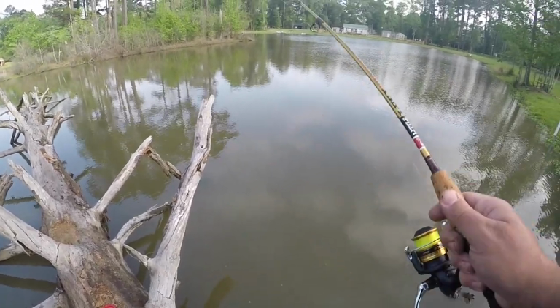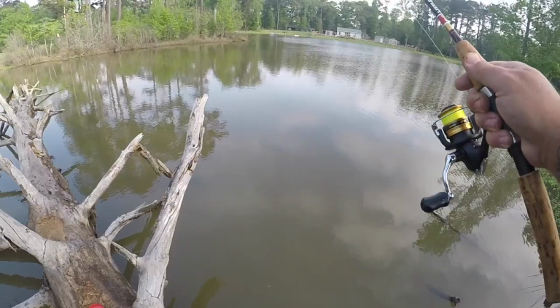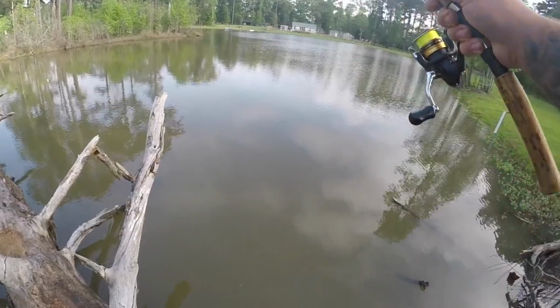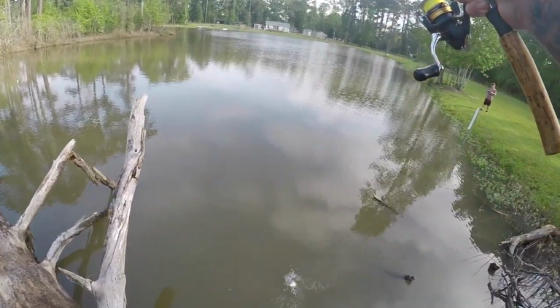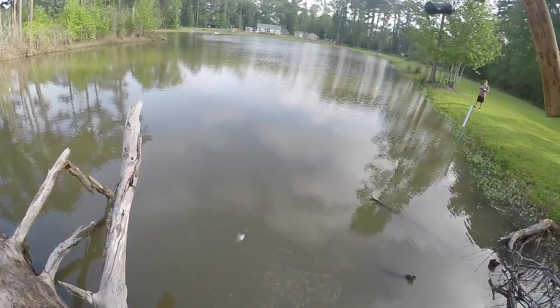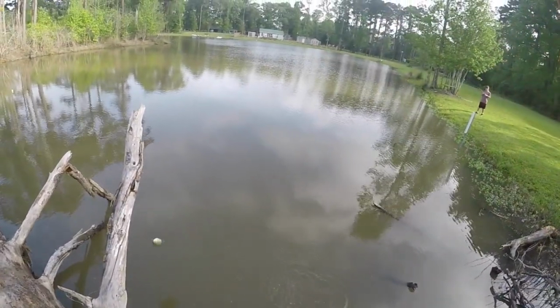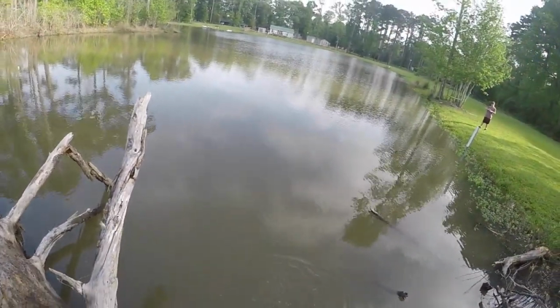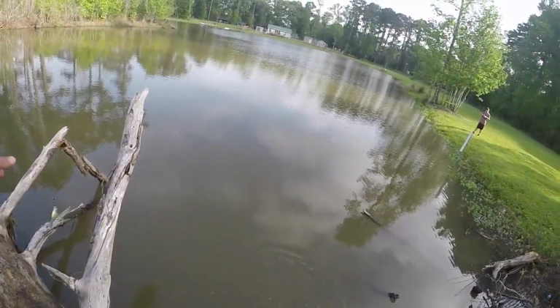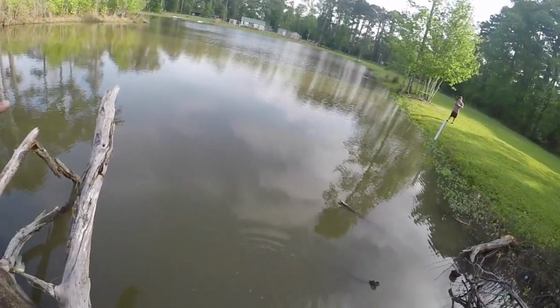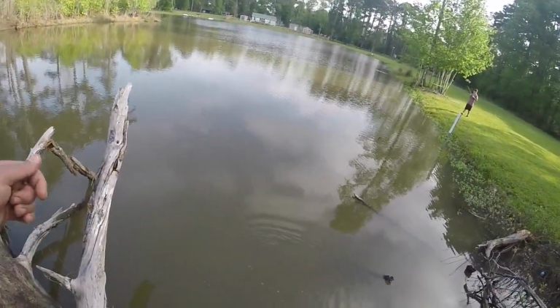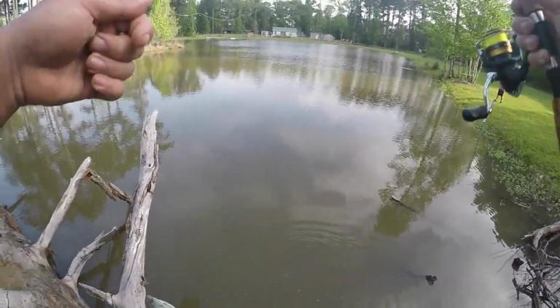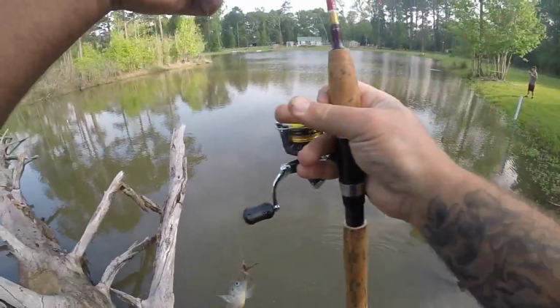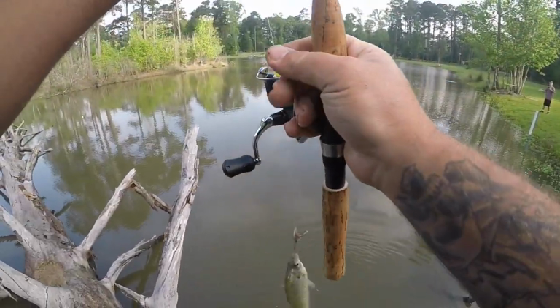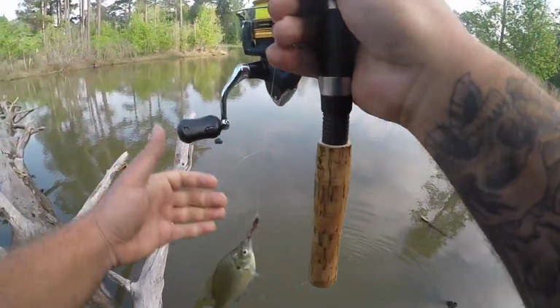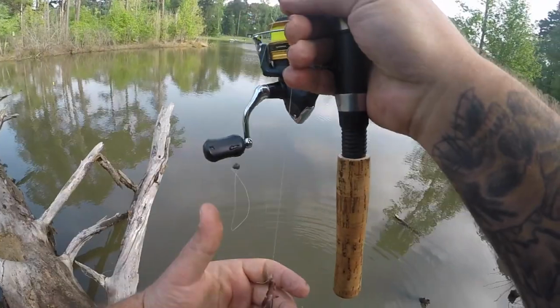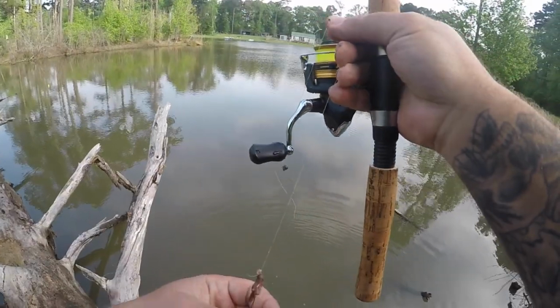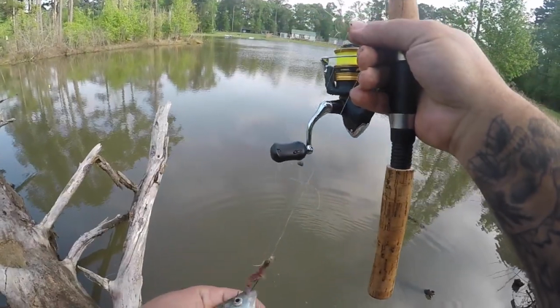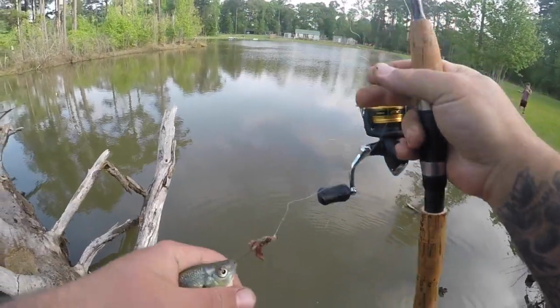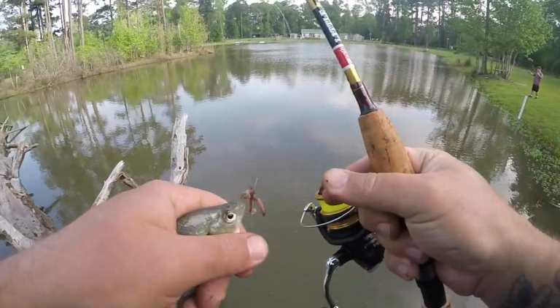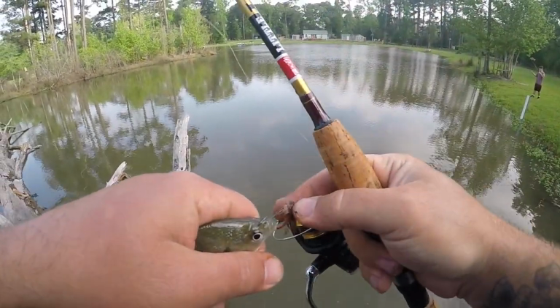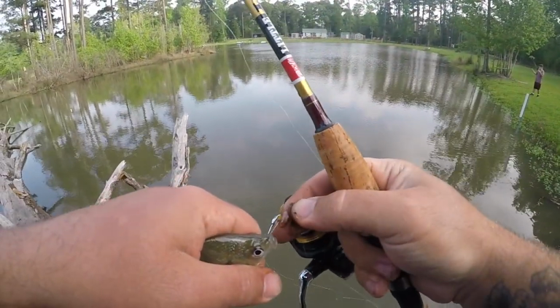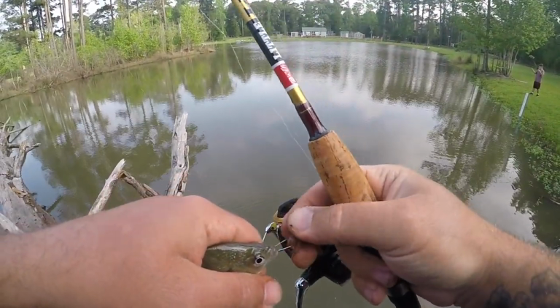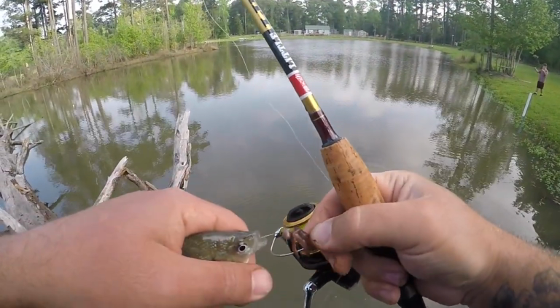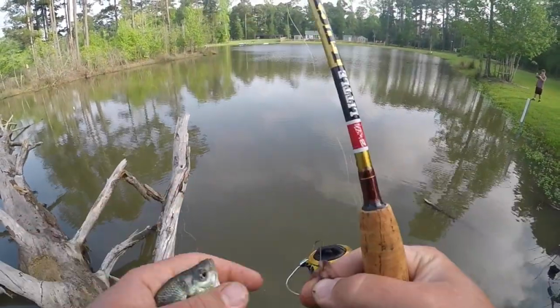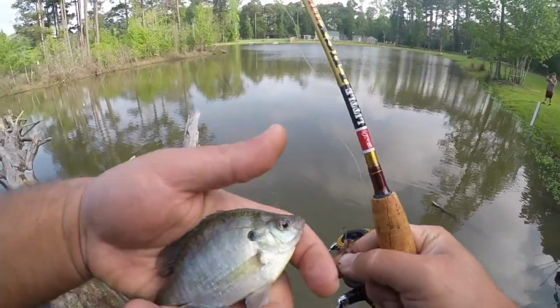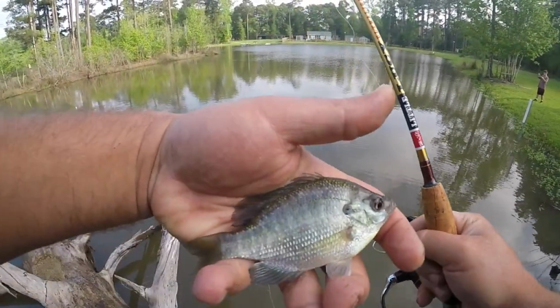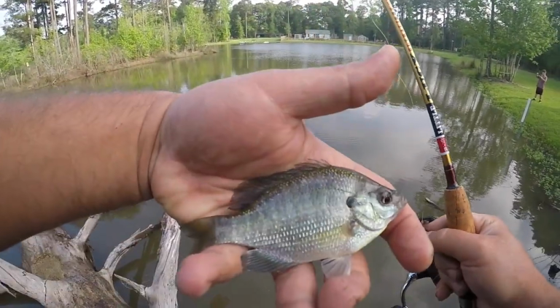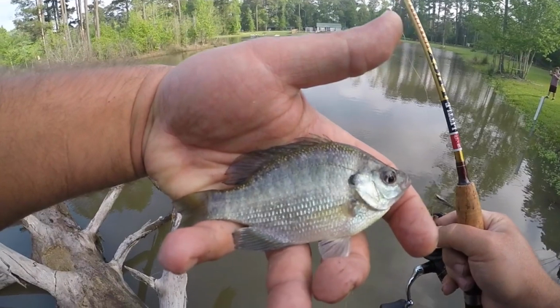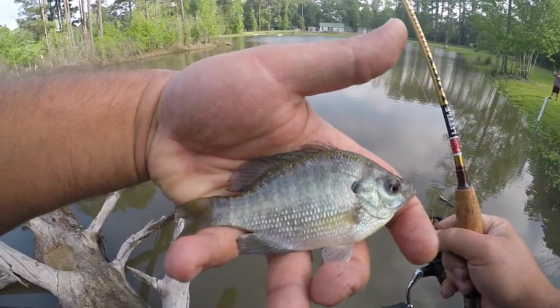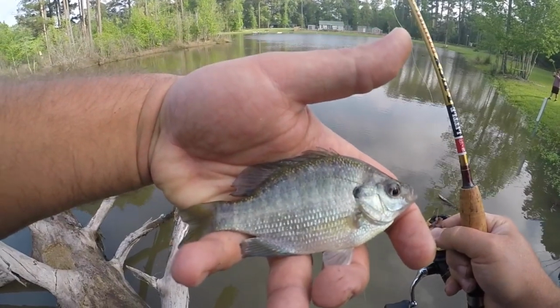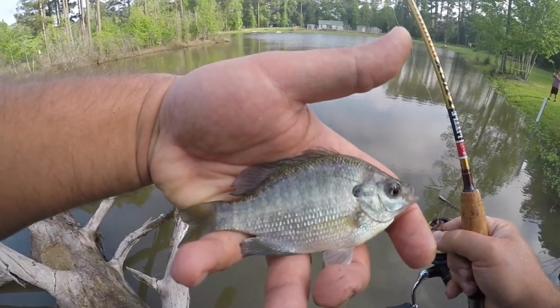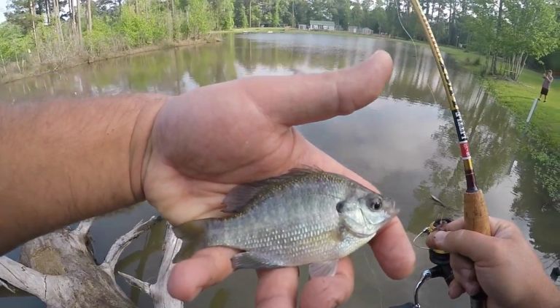There we go — little sunfish. Barely feel him bite, little guy. Bass bait.